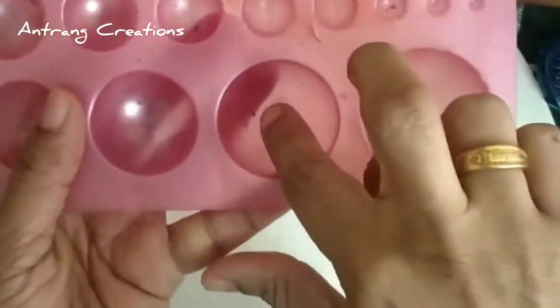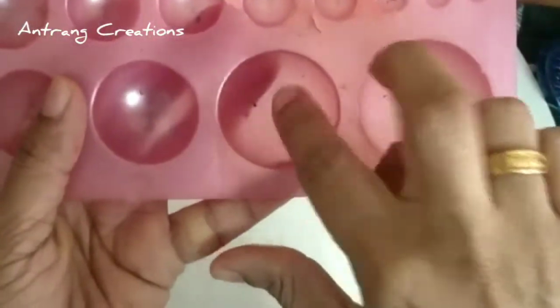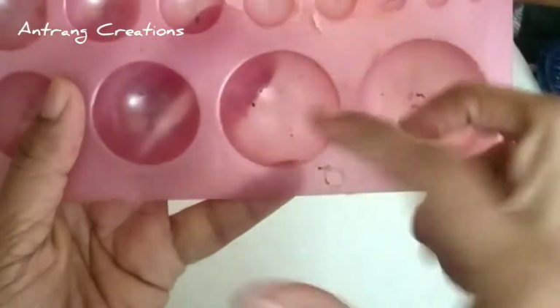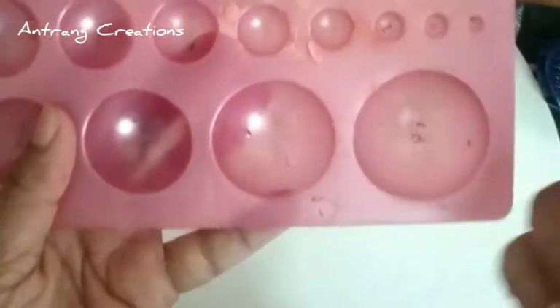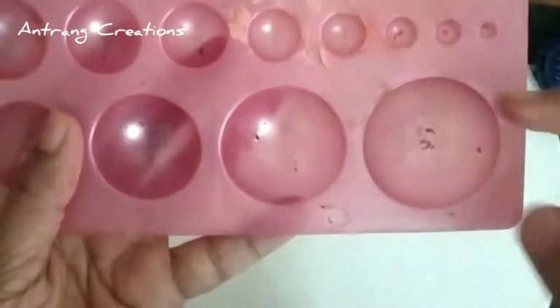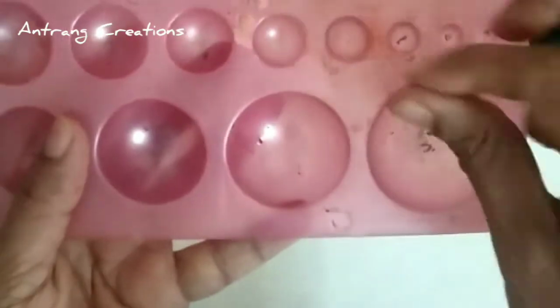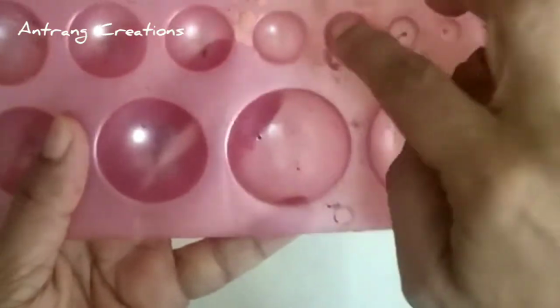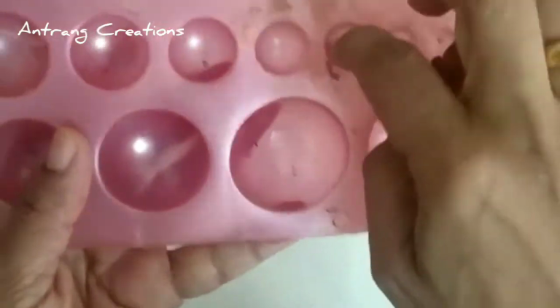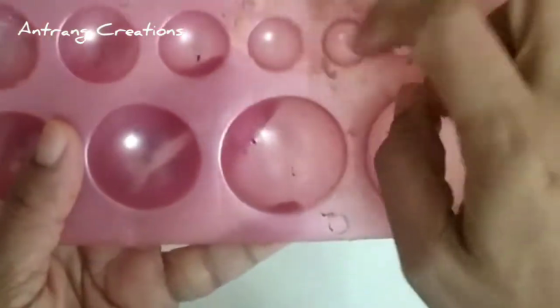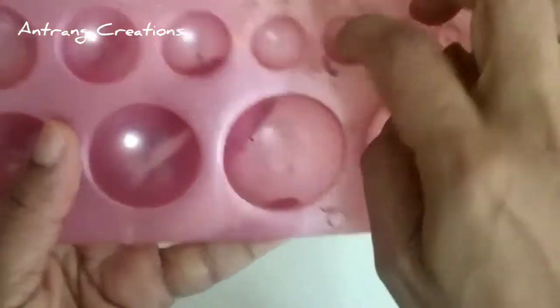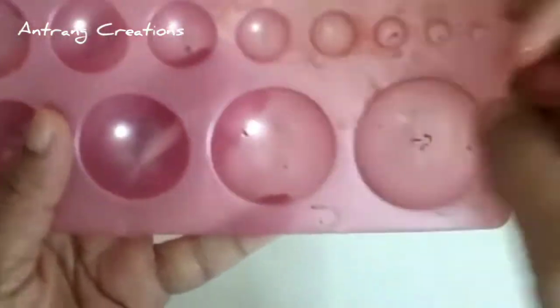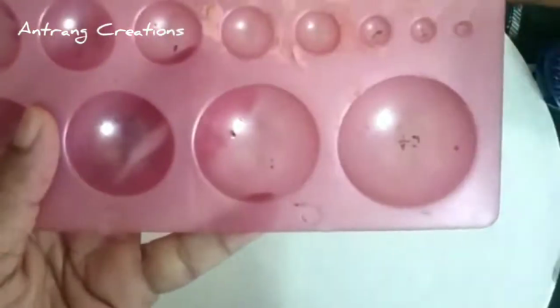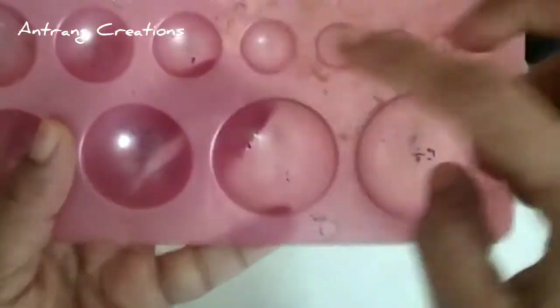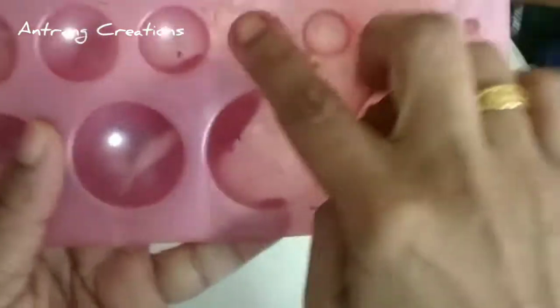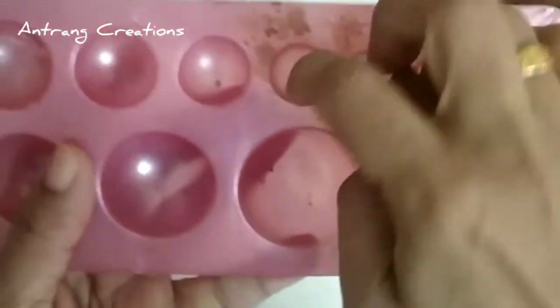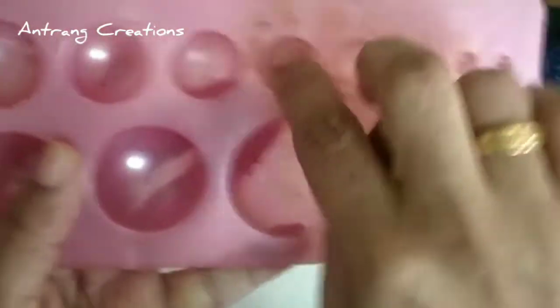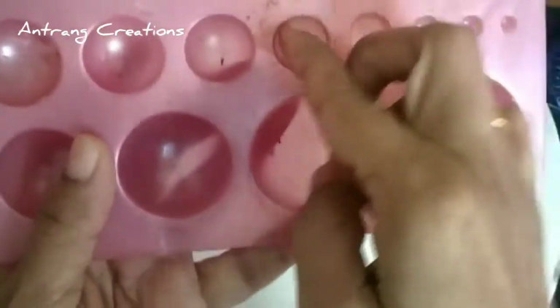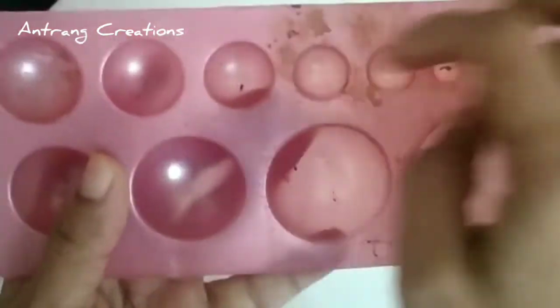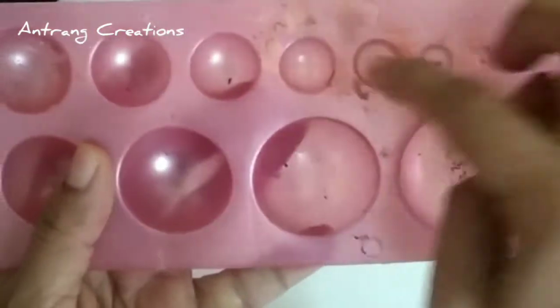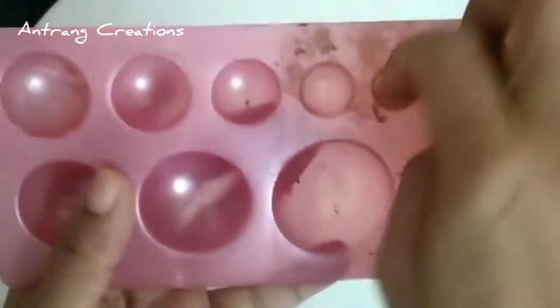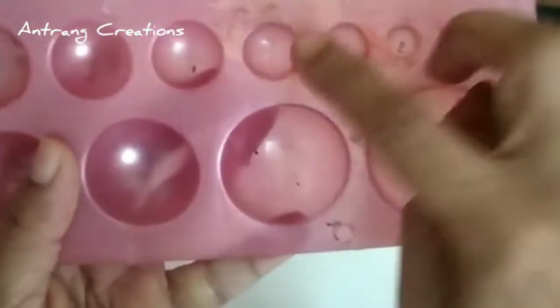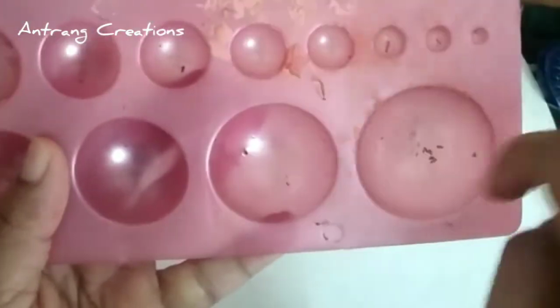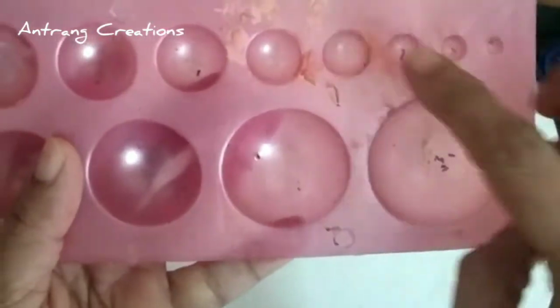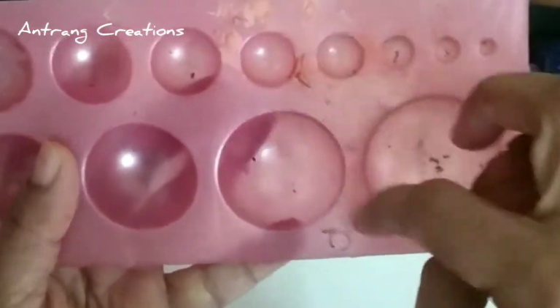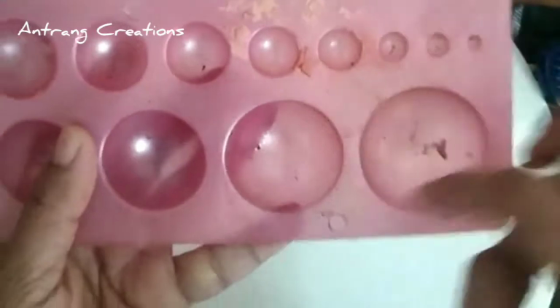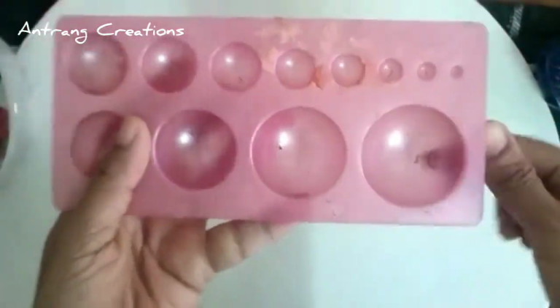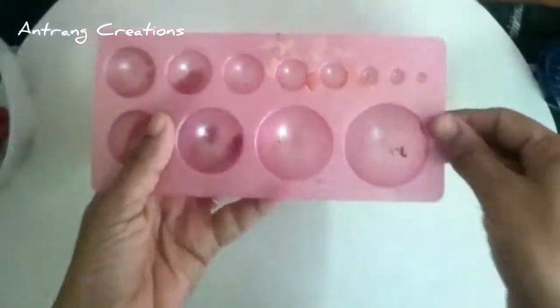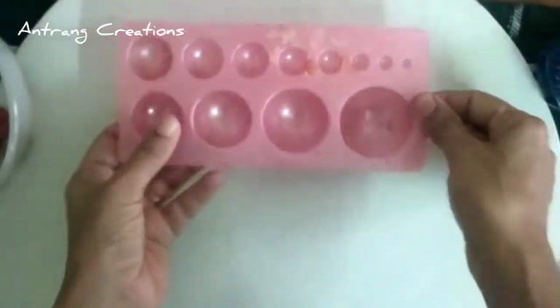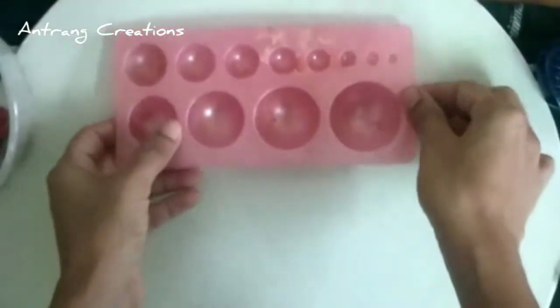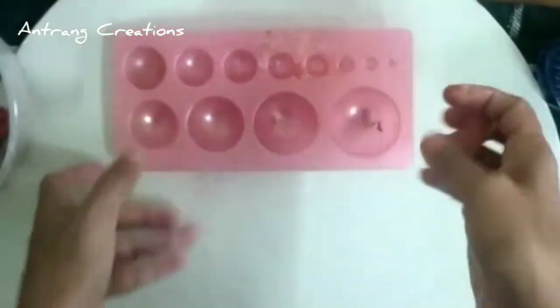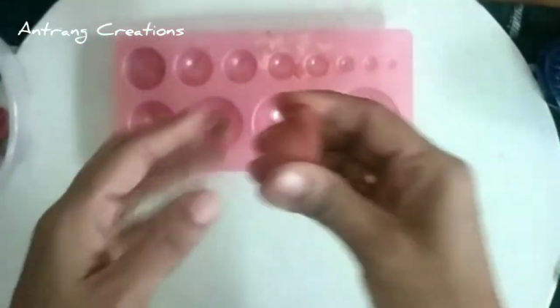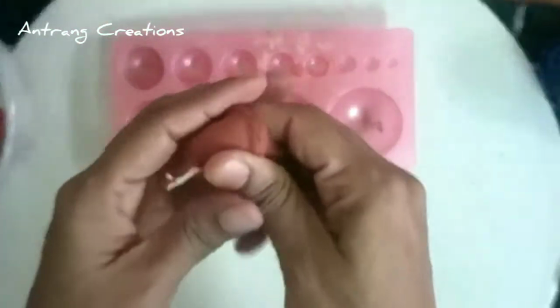I am going to make this Jumka mold. I am going to make the oil smooth.